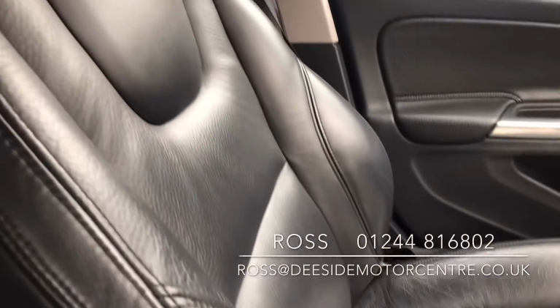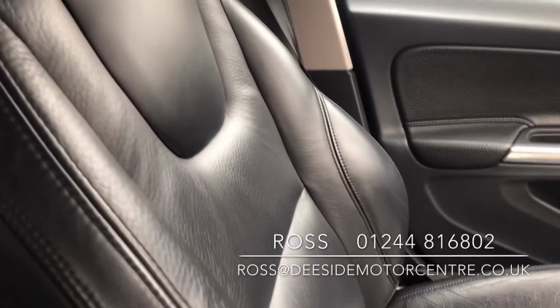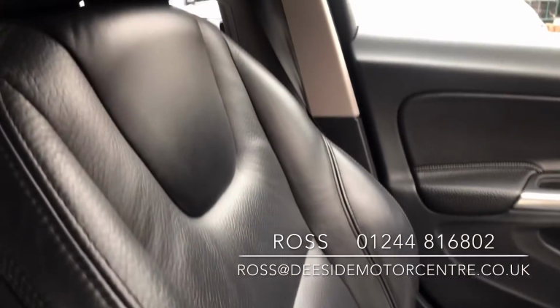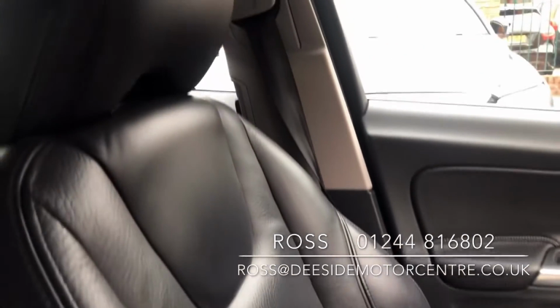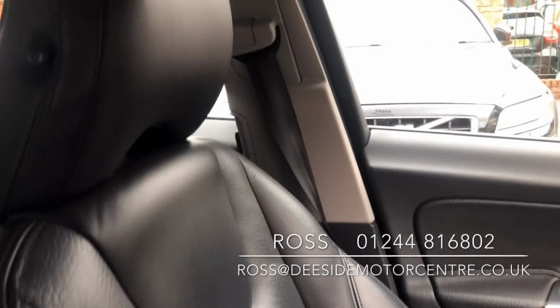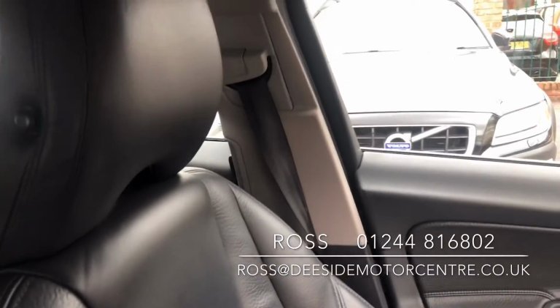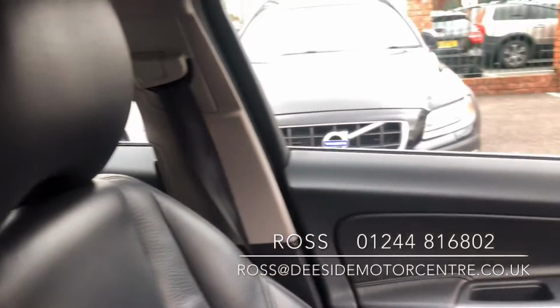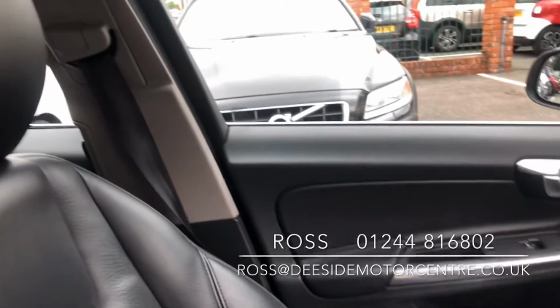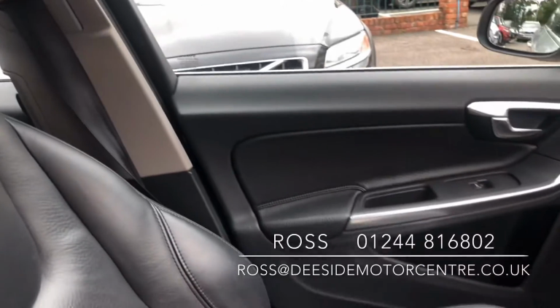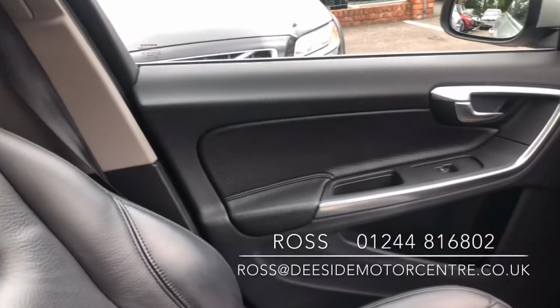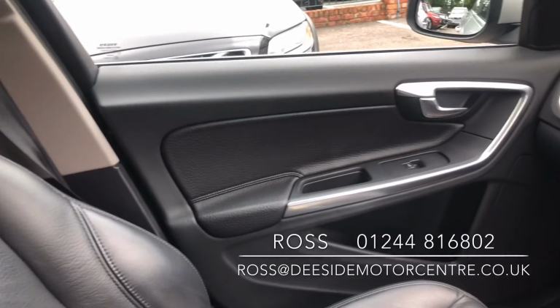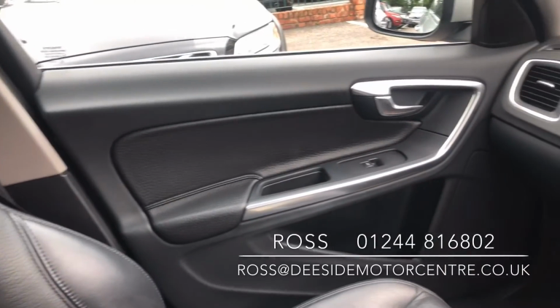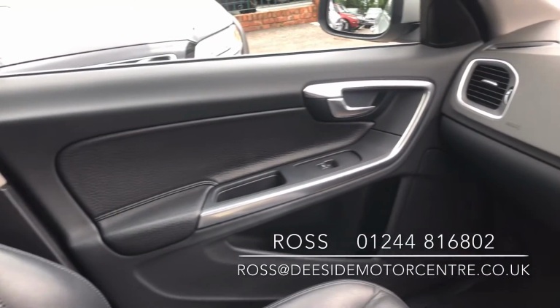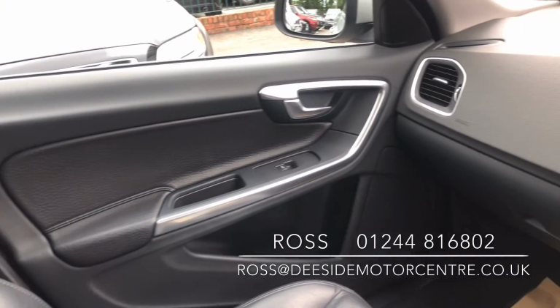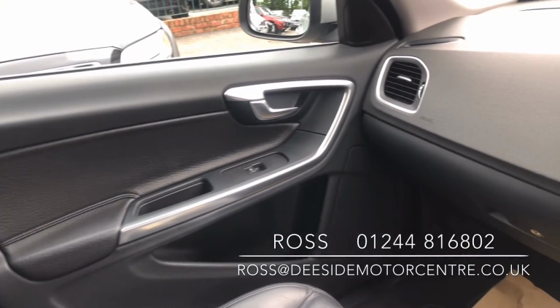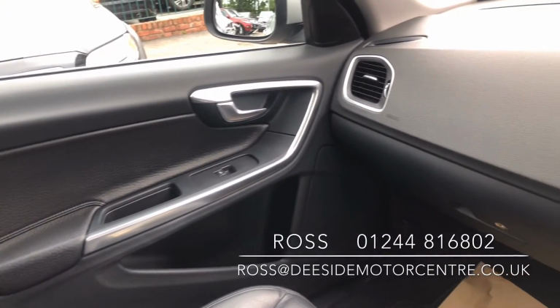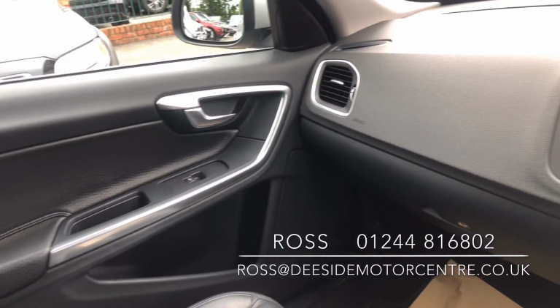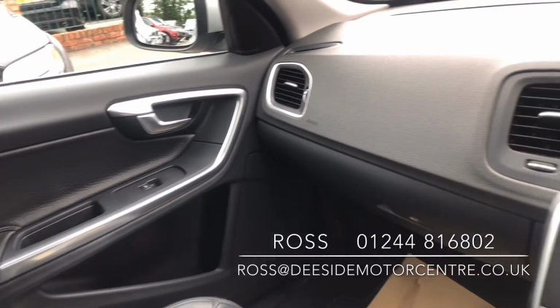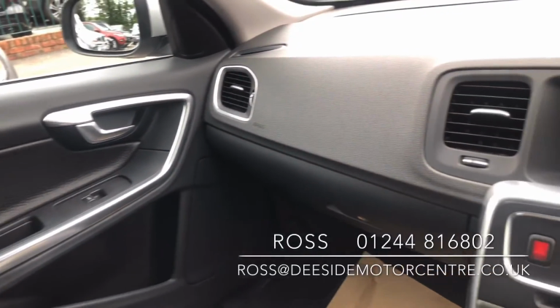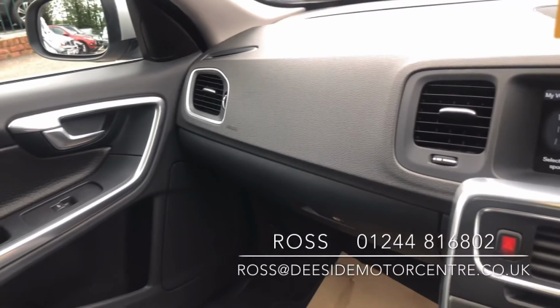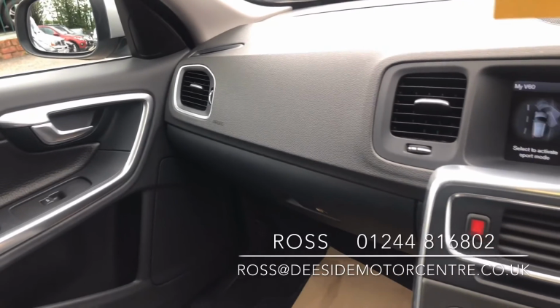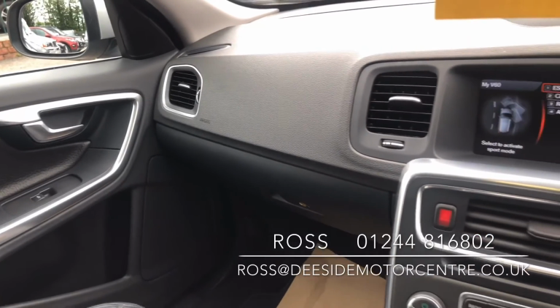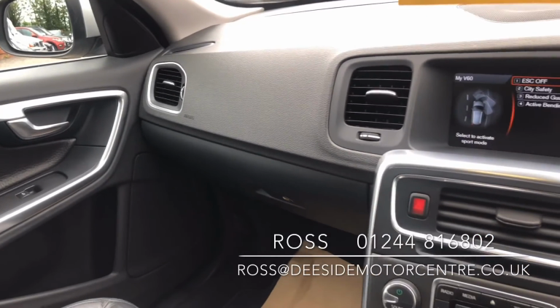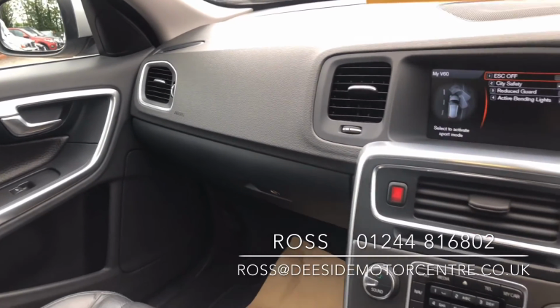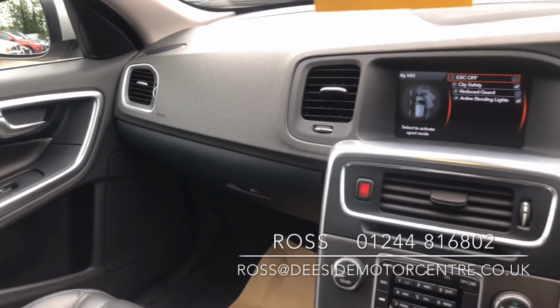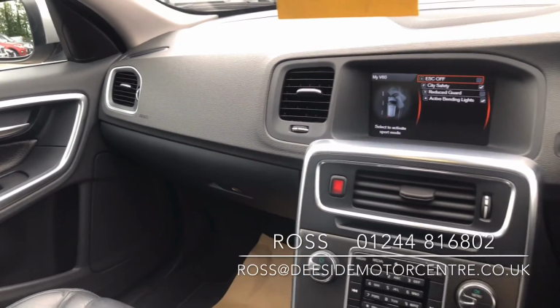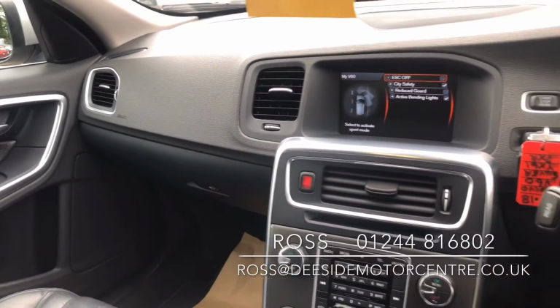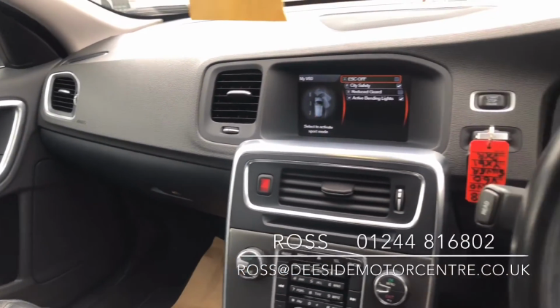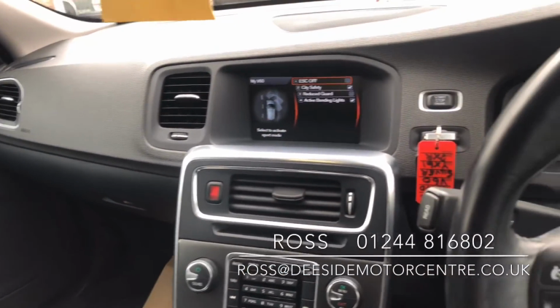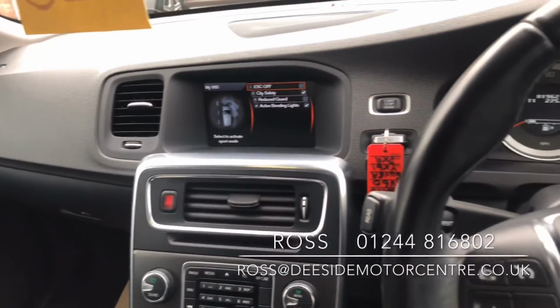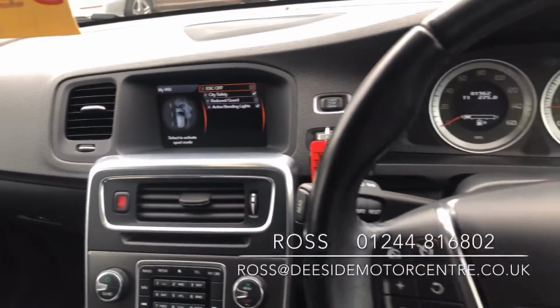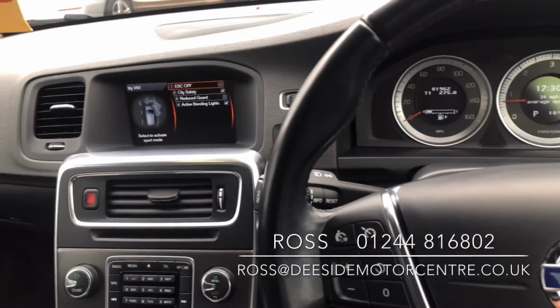We offer finance, we take part exchanges, we do warranties, and a 12-month MOT. If there's anything else you'd like to know regarding this Volvo V60, please give us a call on 01248 168 02. You're more than welcome to come for a test drive — just give us some notice so we can get the car sanitized and ready for your arrival.